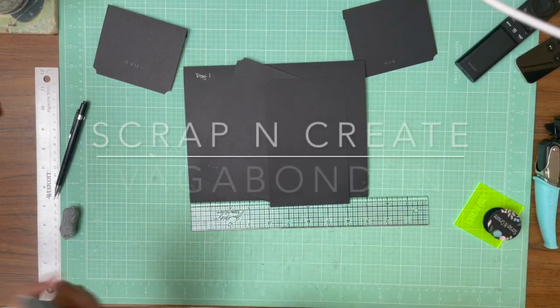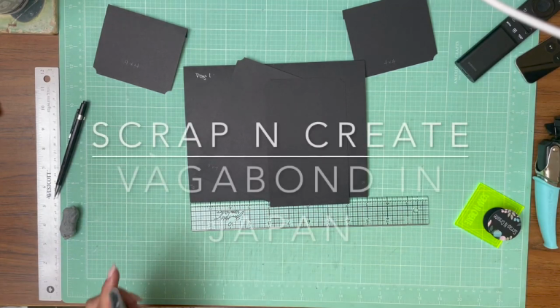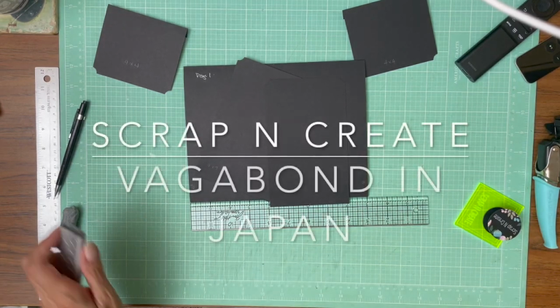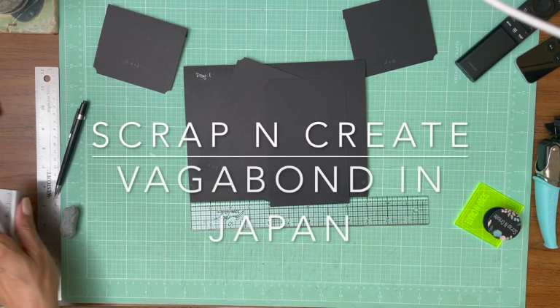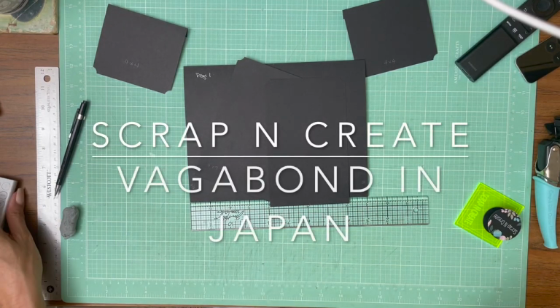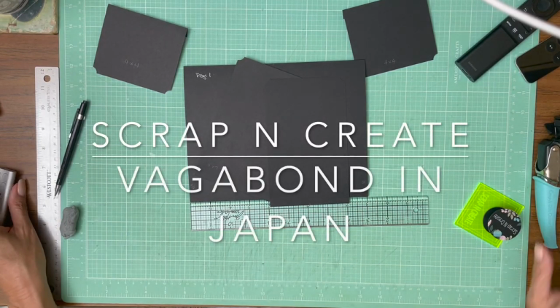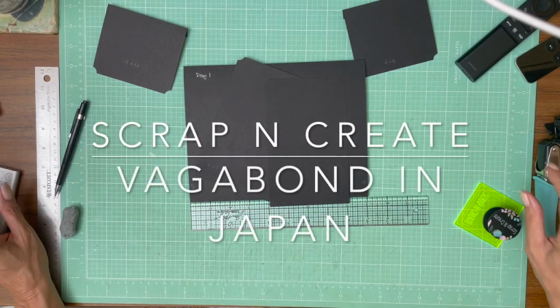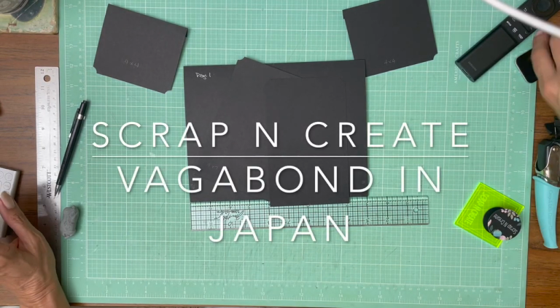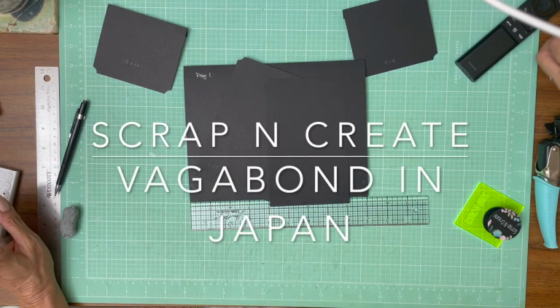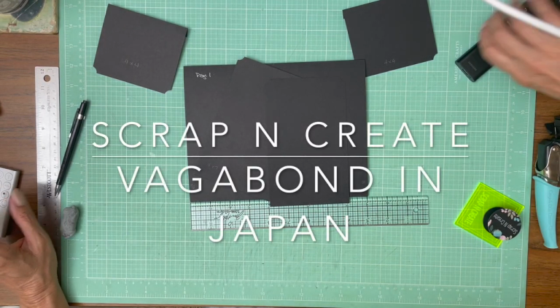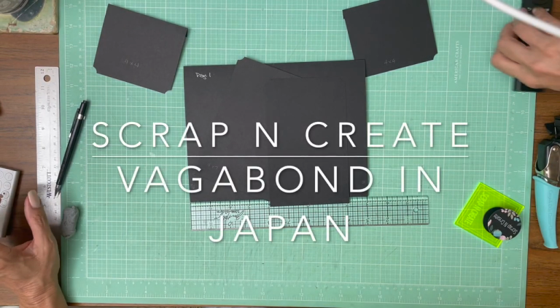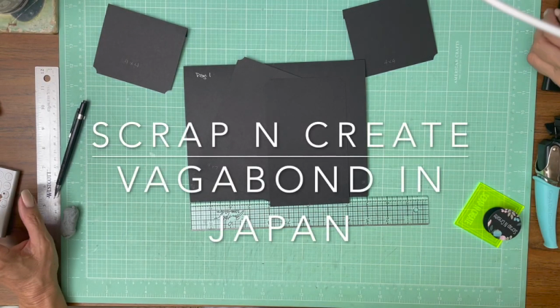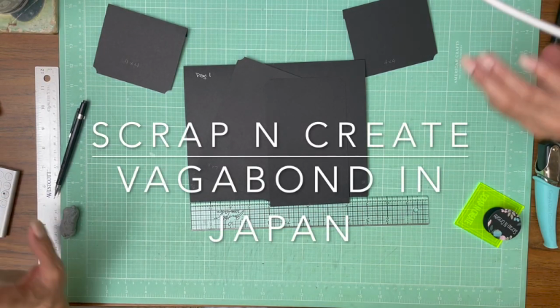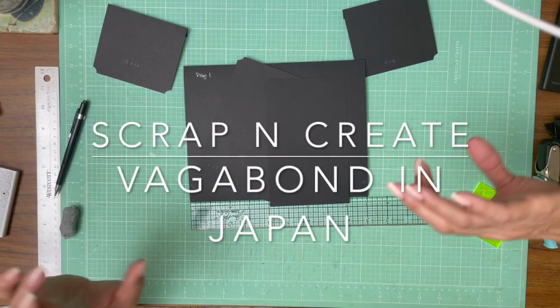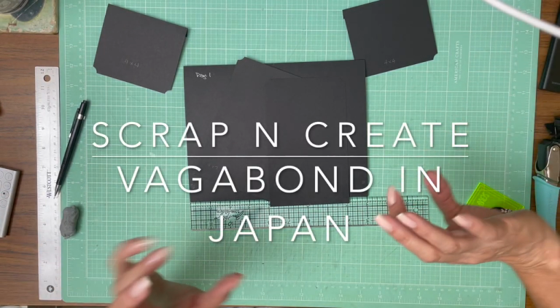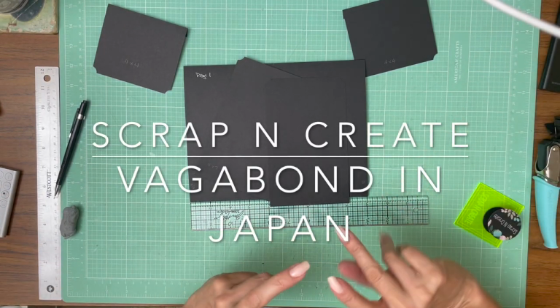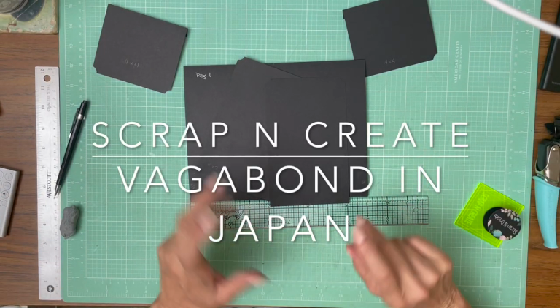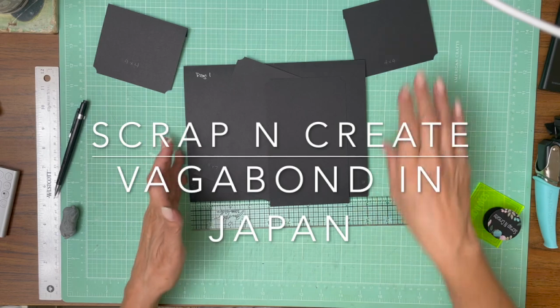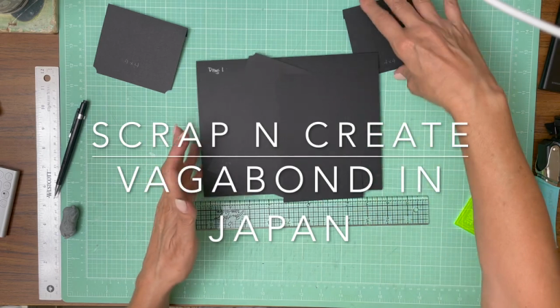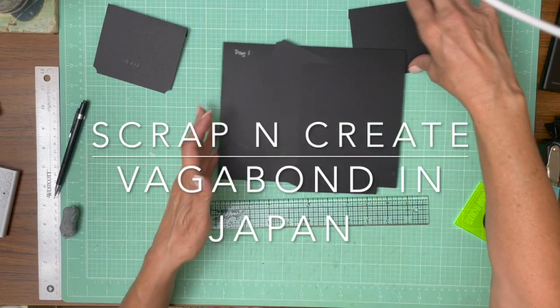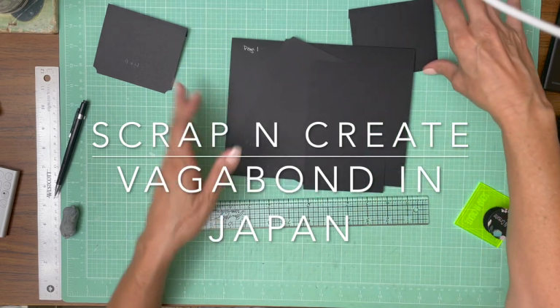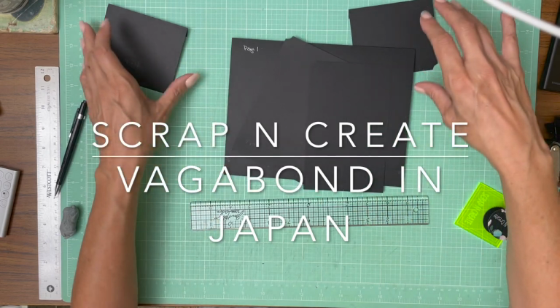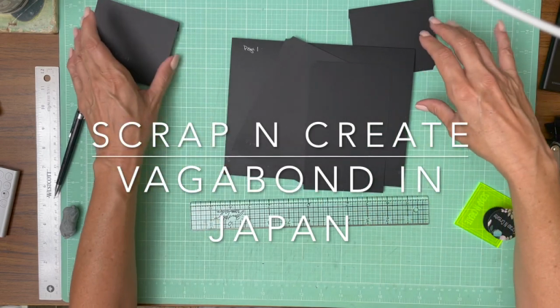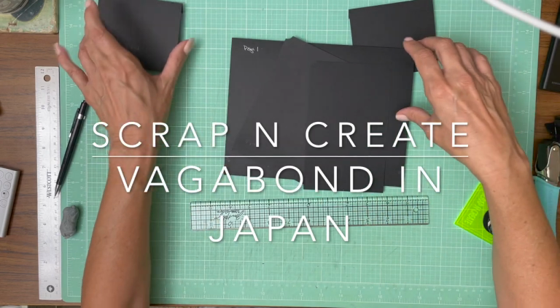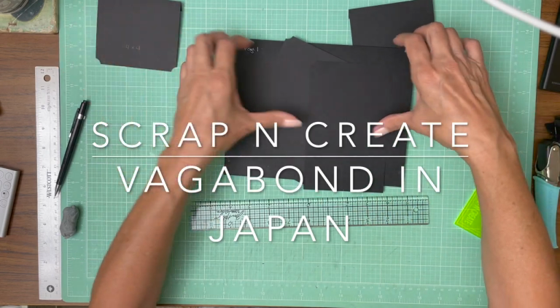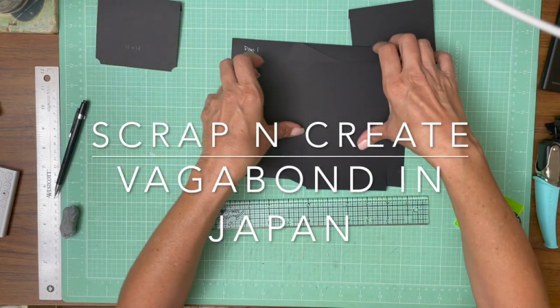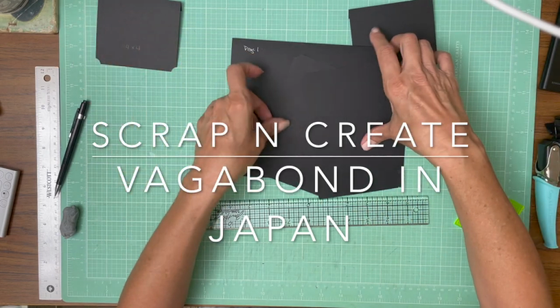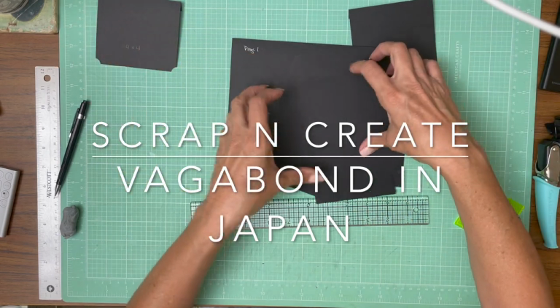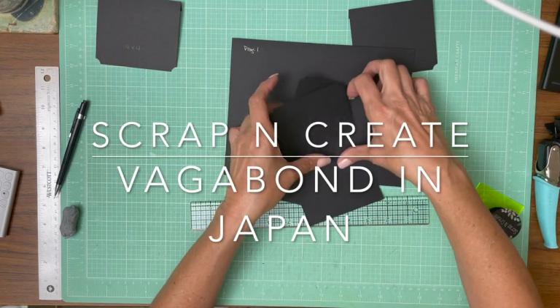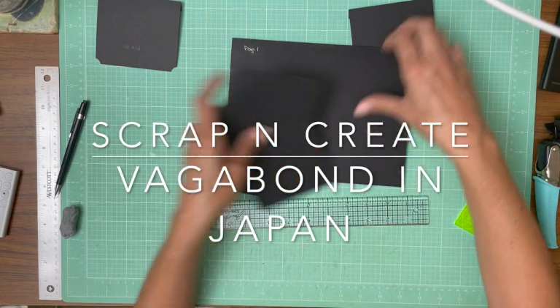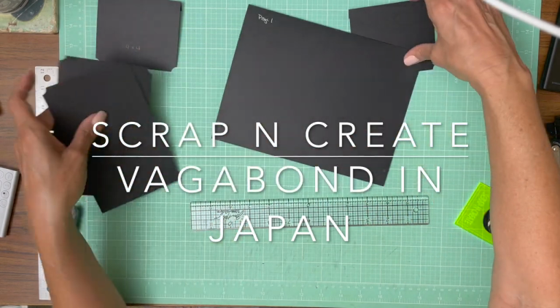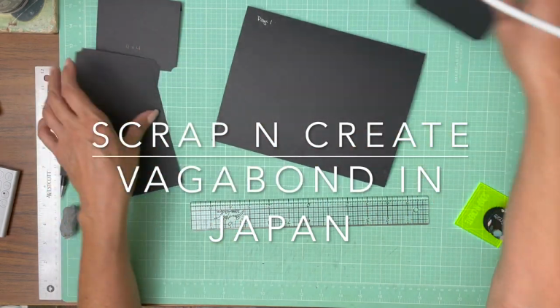Hey everyone, it's Daphne from Scrap and Create and we're working on Sir Vagavond in Japan and we are on page one.